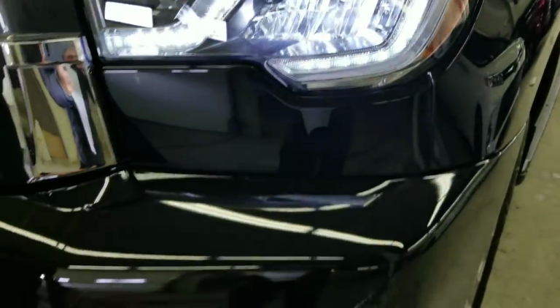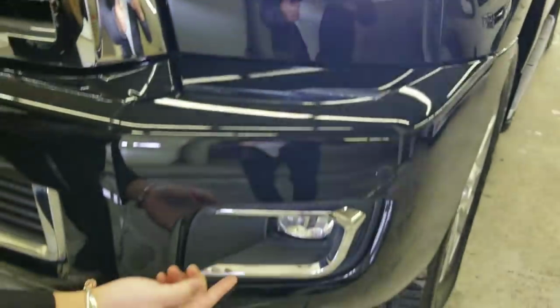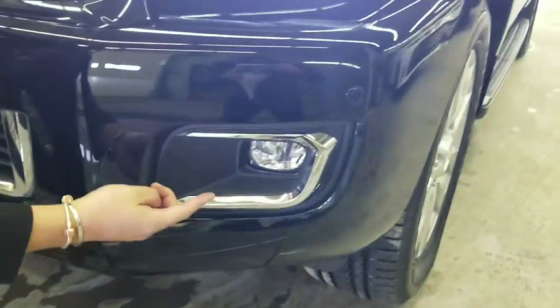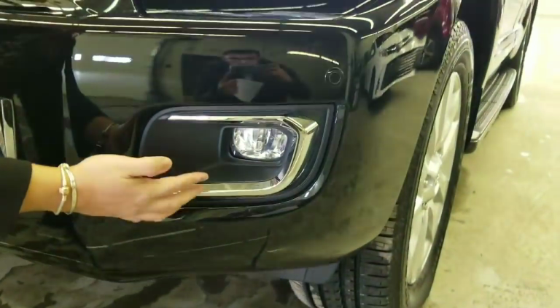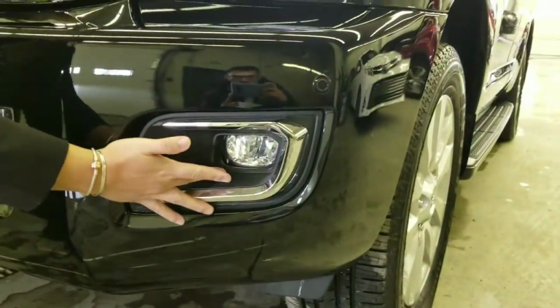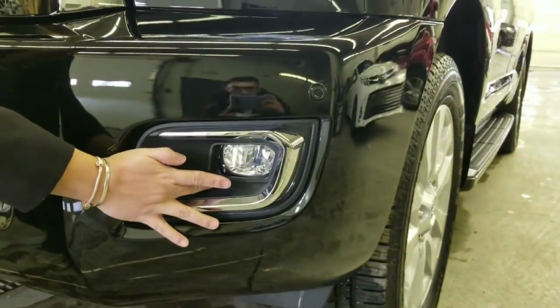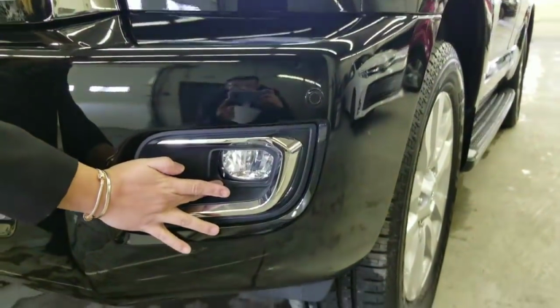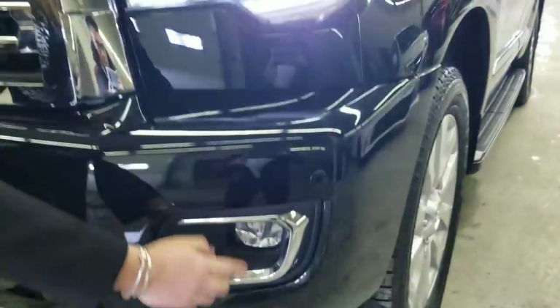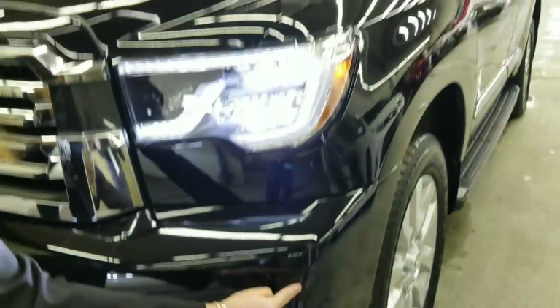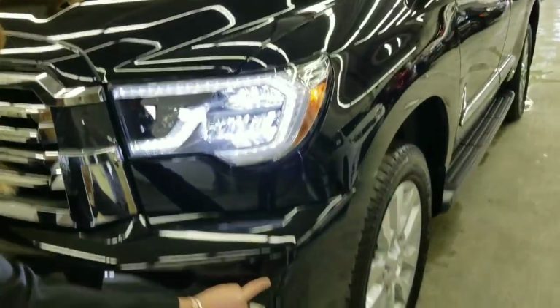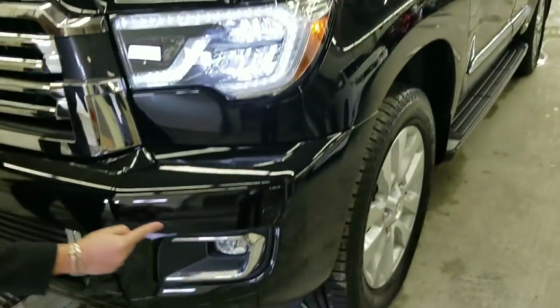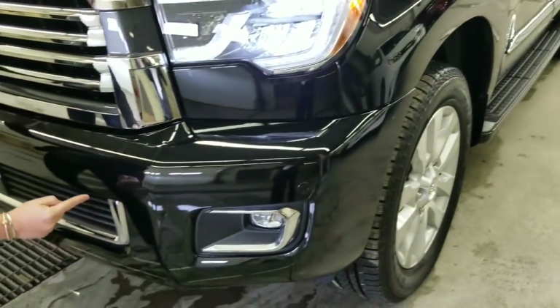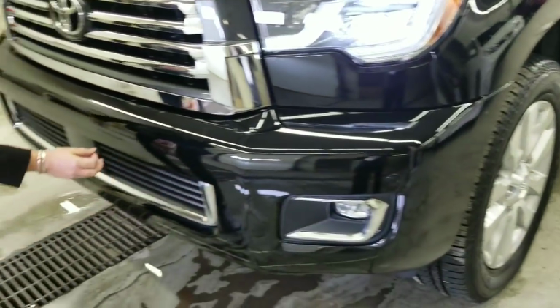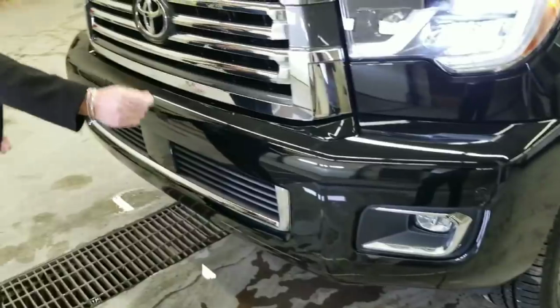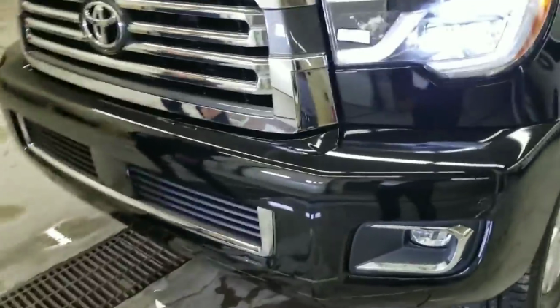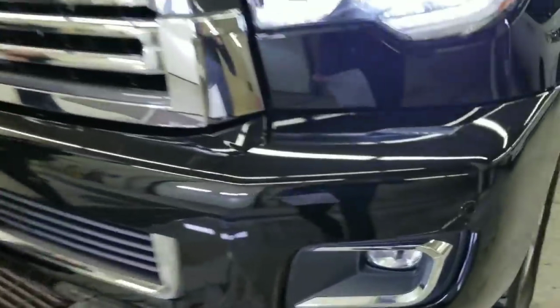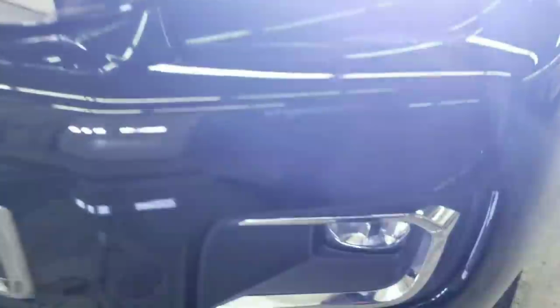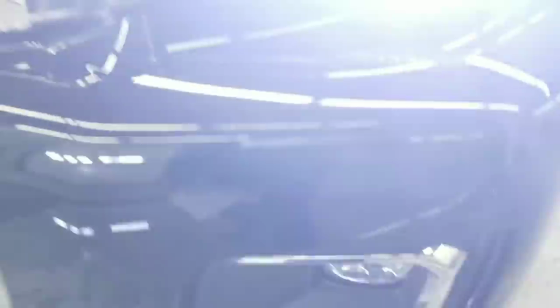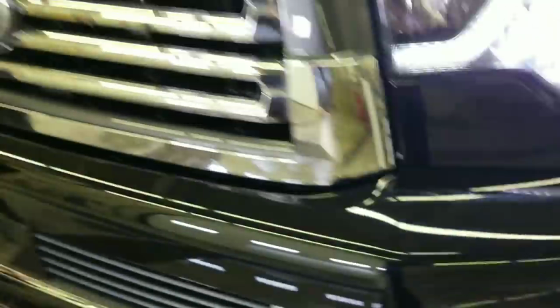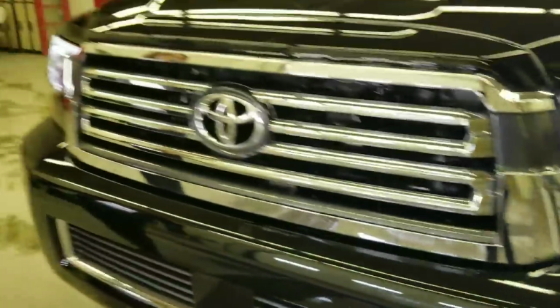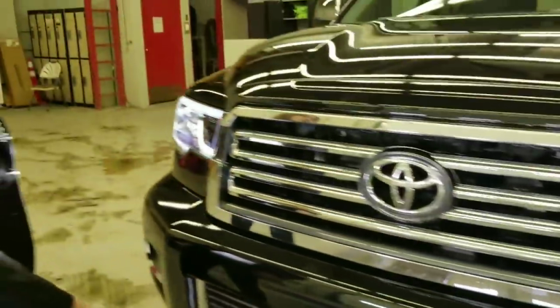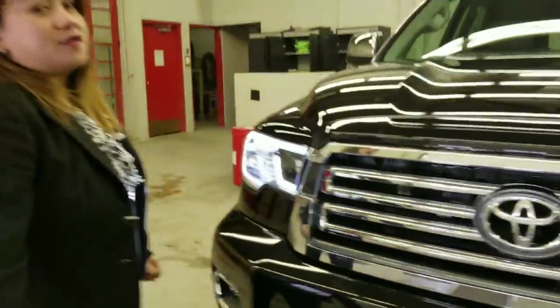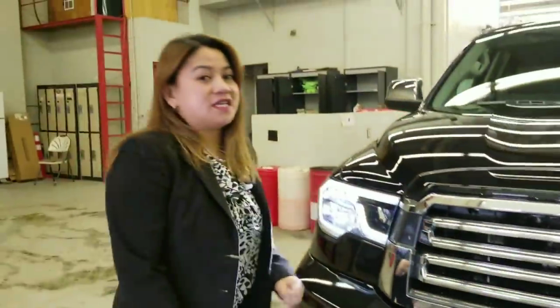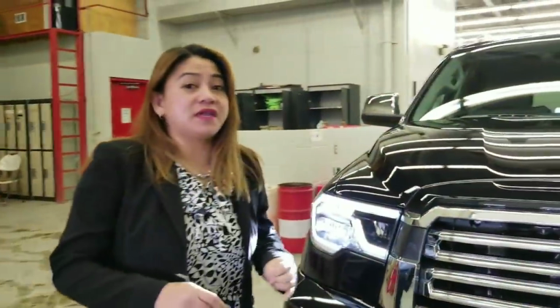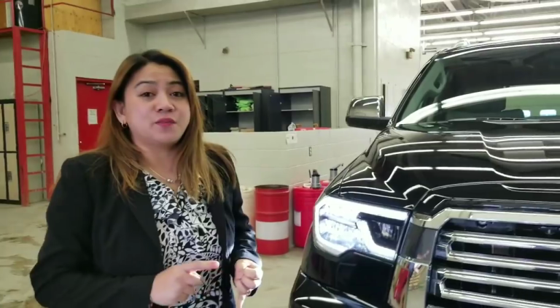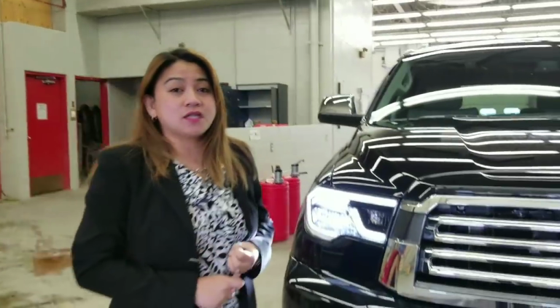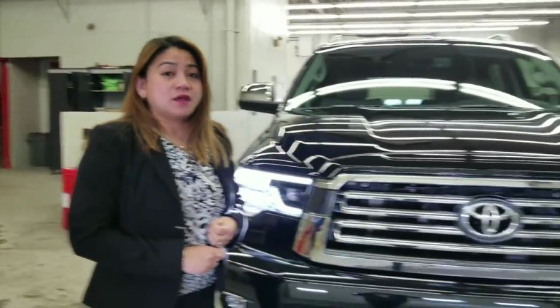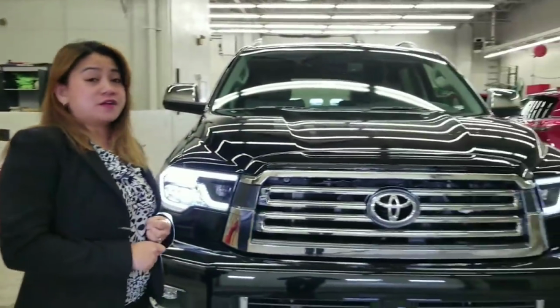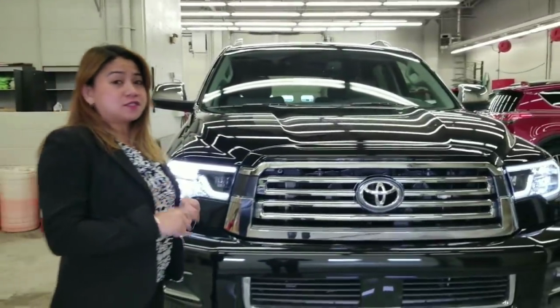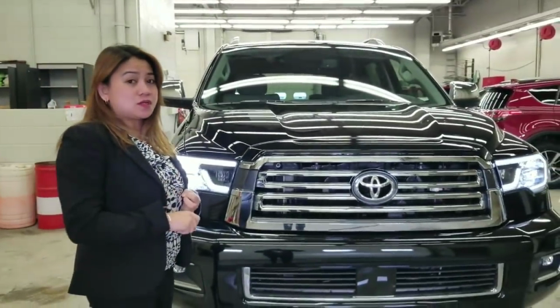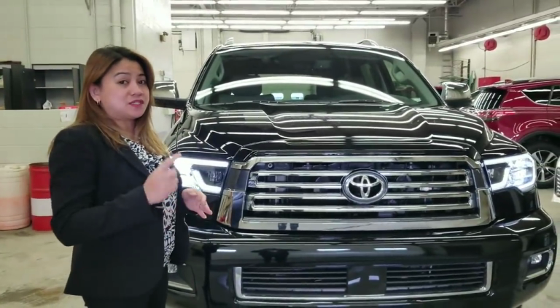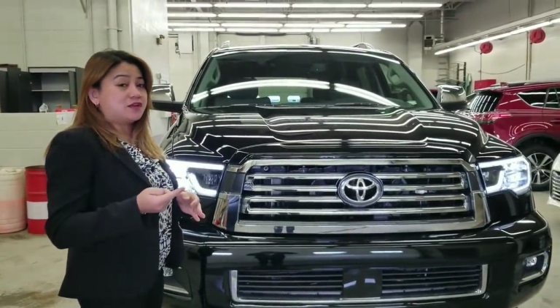And LED foglamps. You can see the parking sensor here. For the Toyota Safety Sense, you get a Lane Departure Alert, Radar Cruise Control, and Pedestrian Alert.